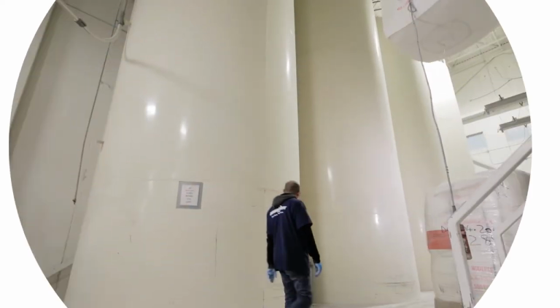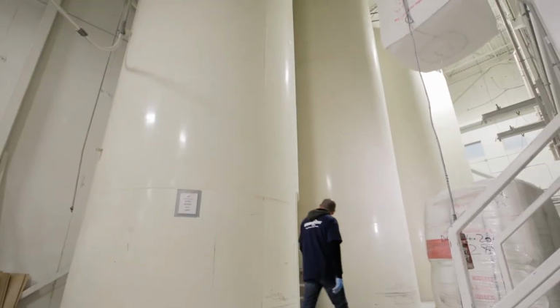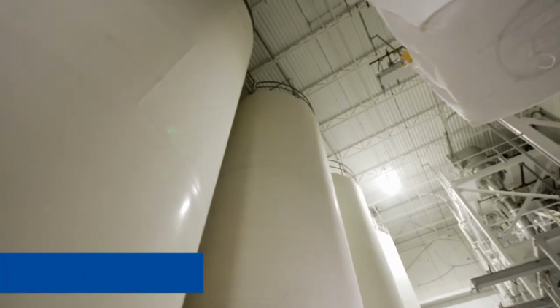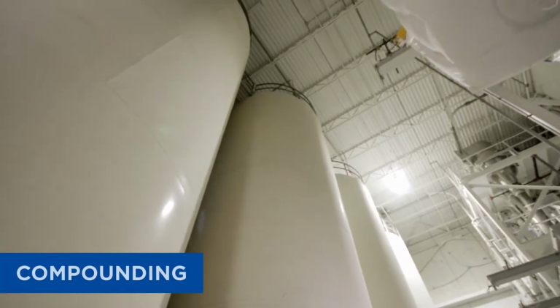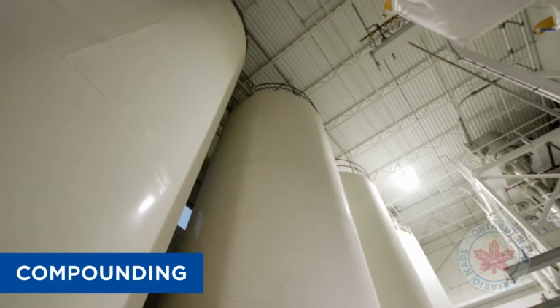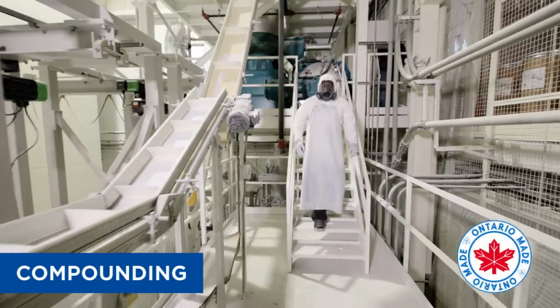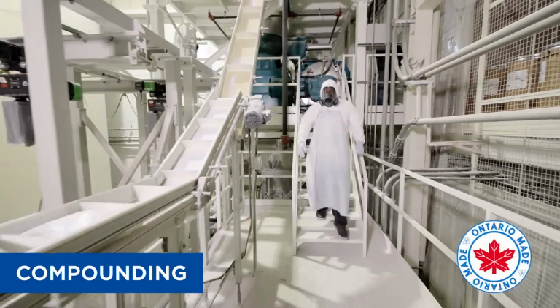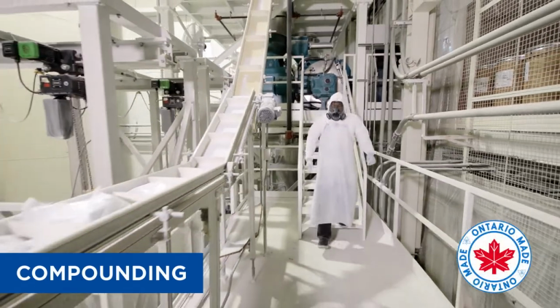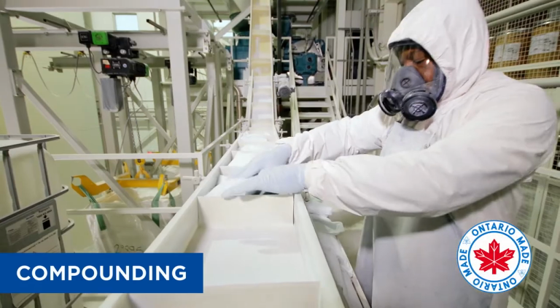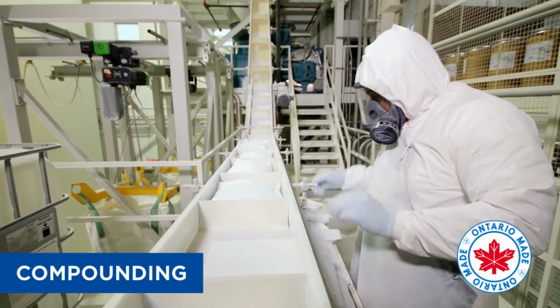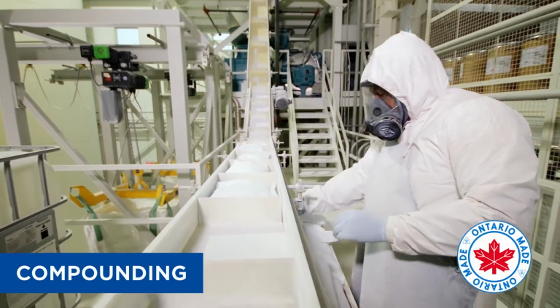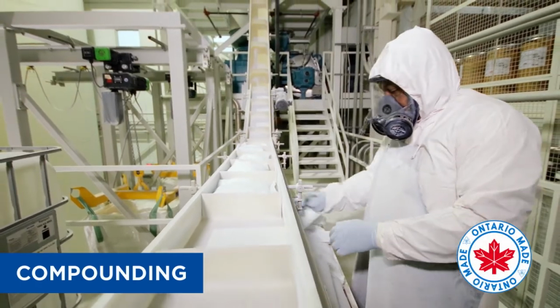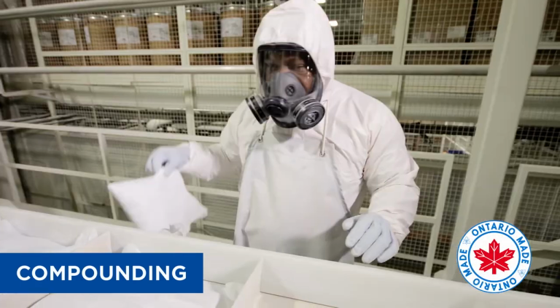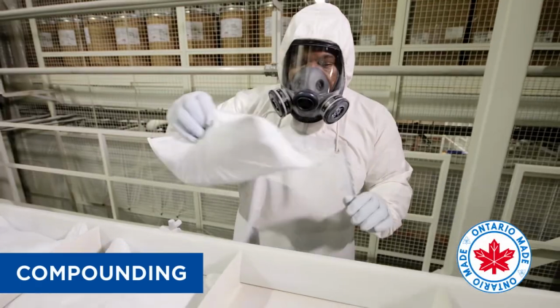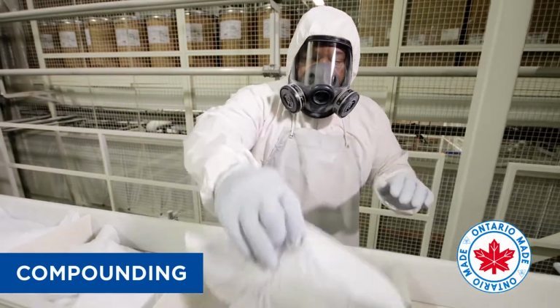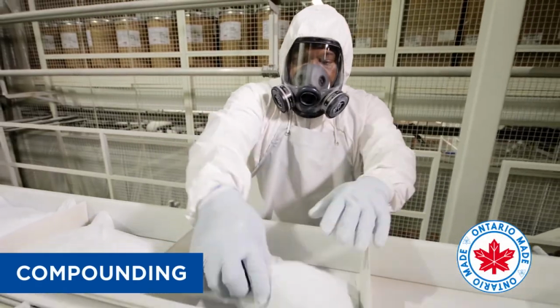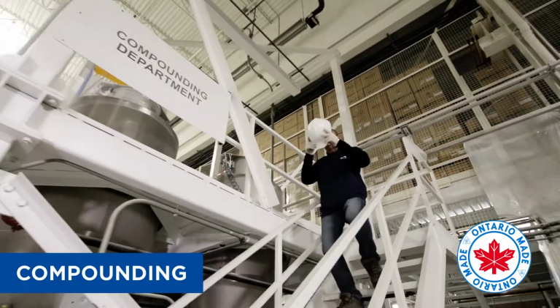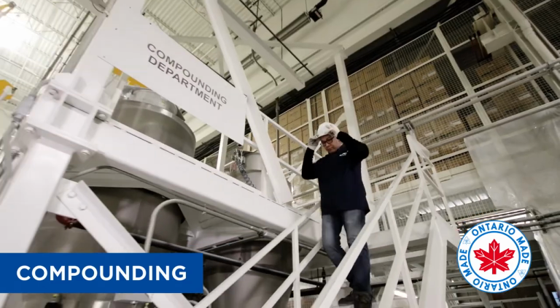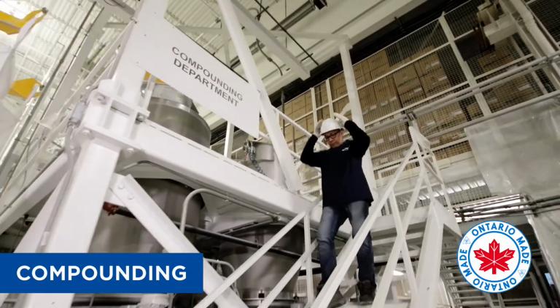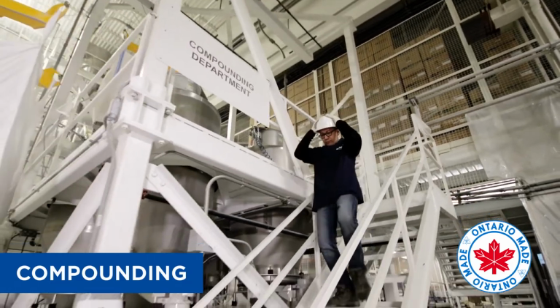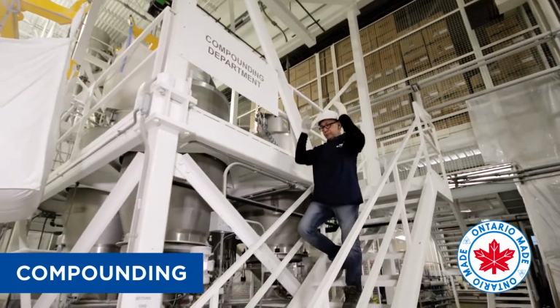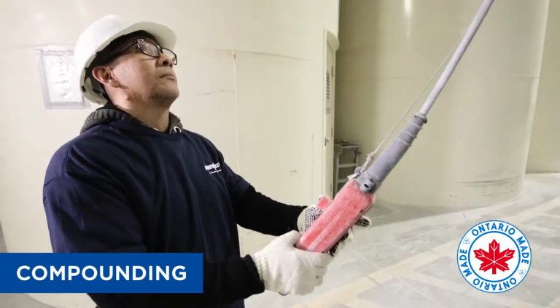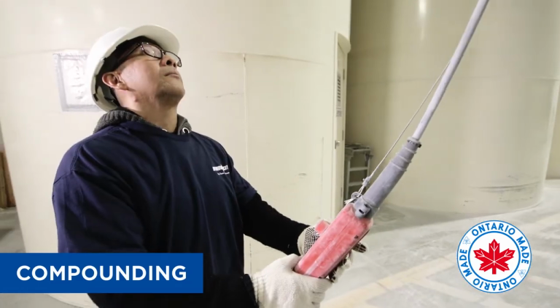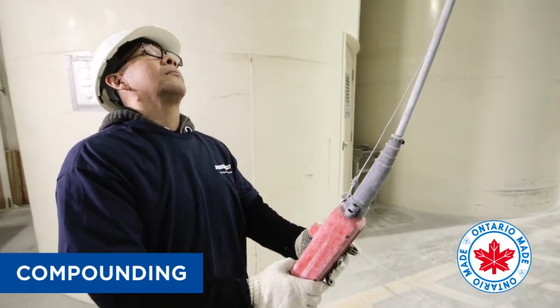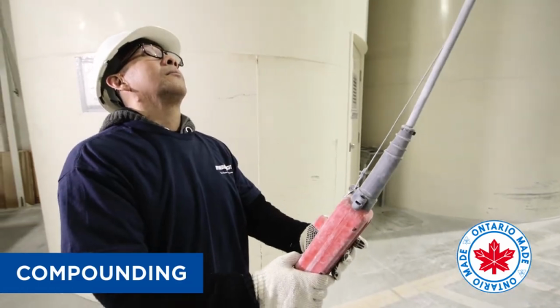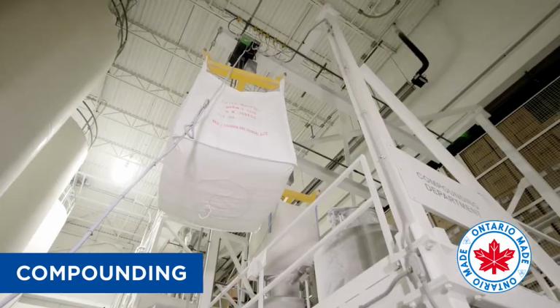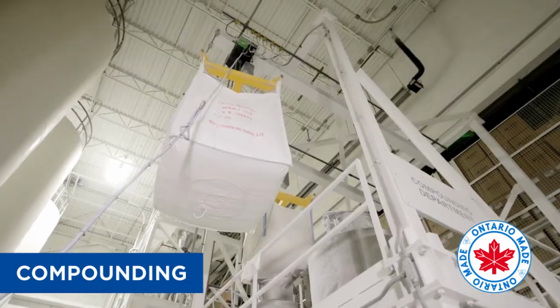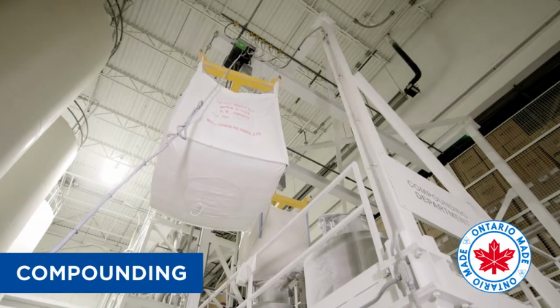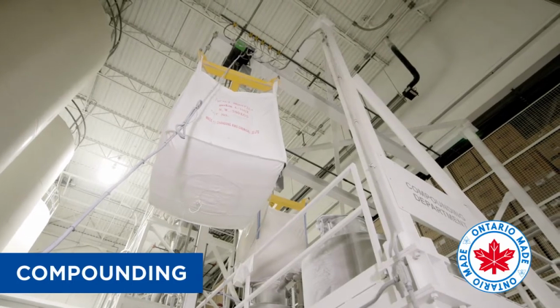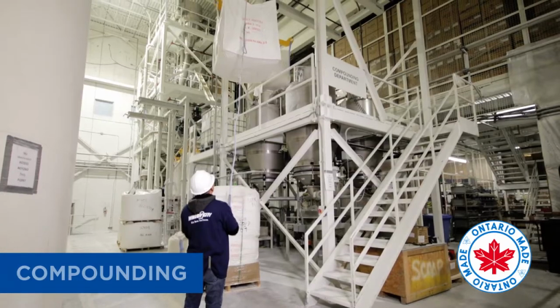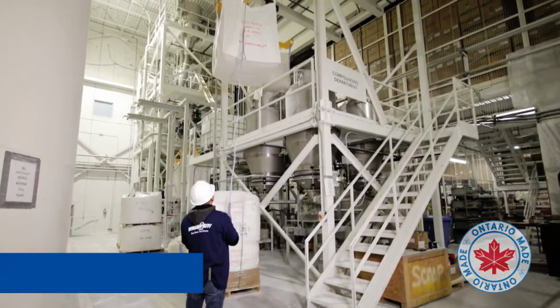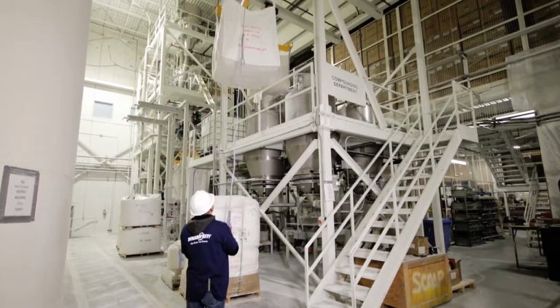Window City manufactures its own patented PVC compound made from top-quality resin. This allows us to control the quality and consistency necessary to provide some of the most advanced extrusion in the marketplace today. Our products consistently exceed quality testing standards by at least 30 percent.